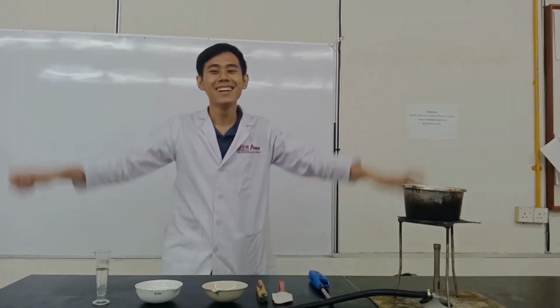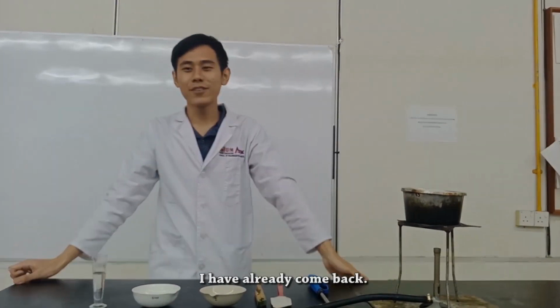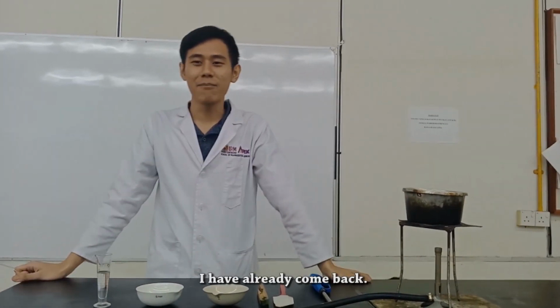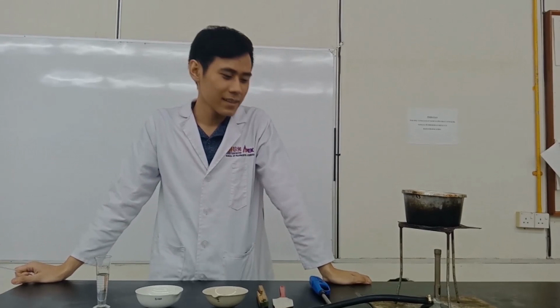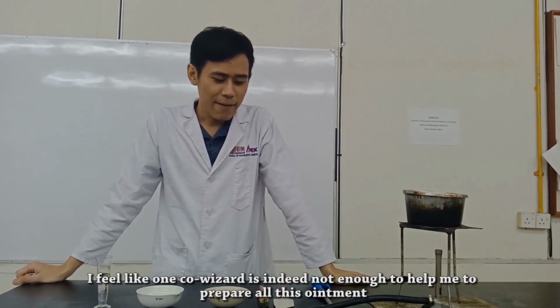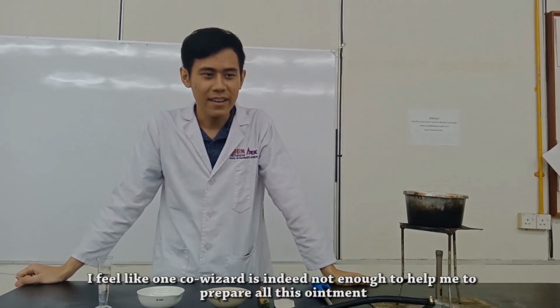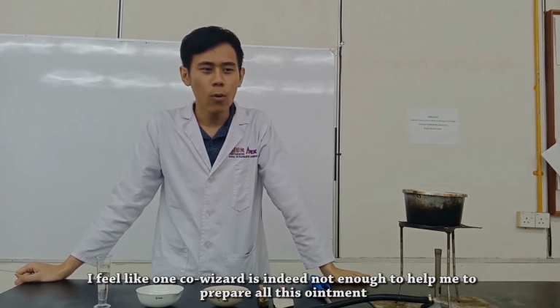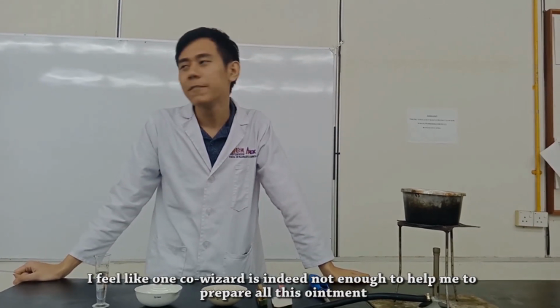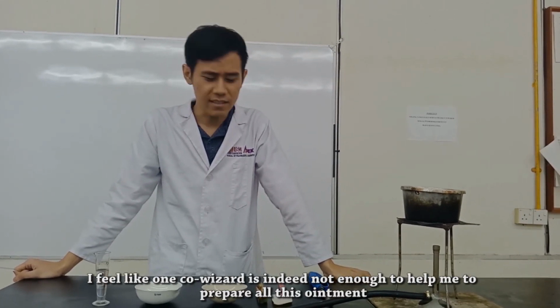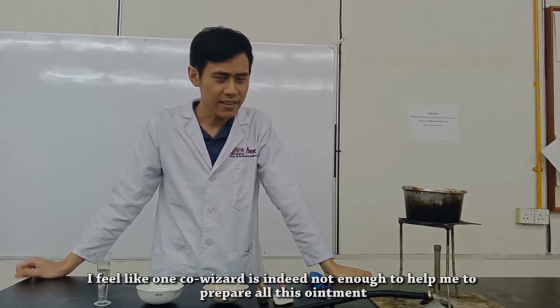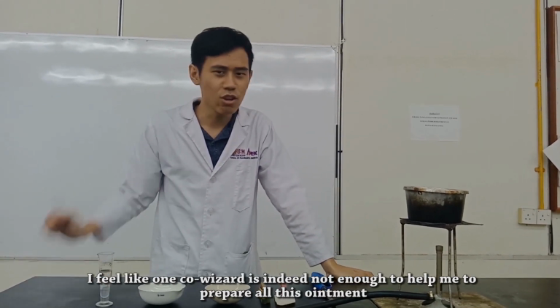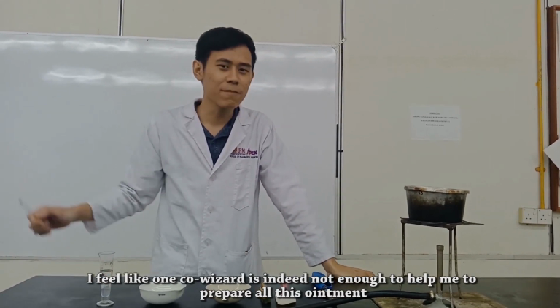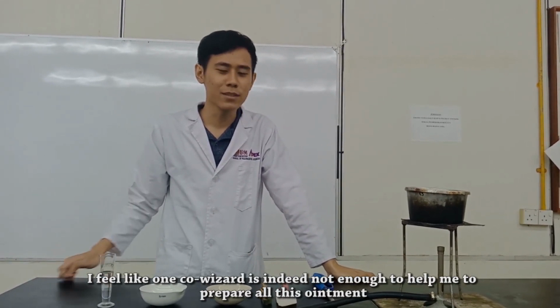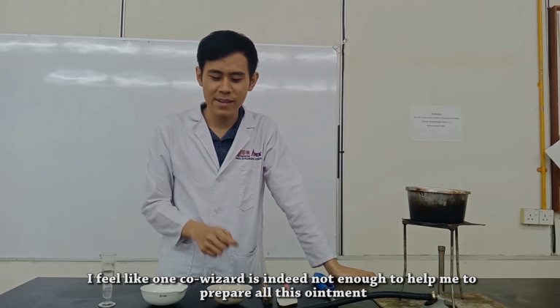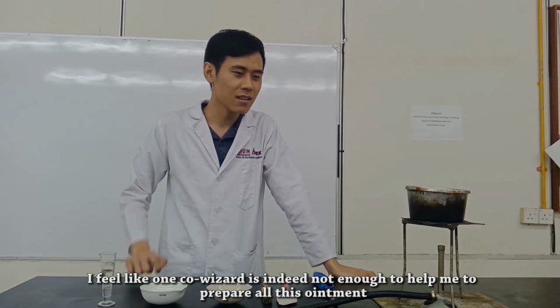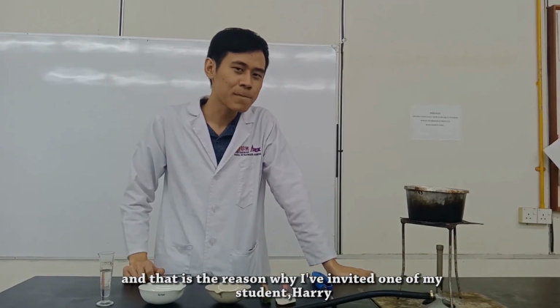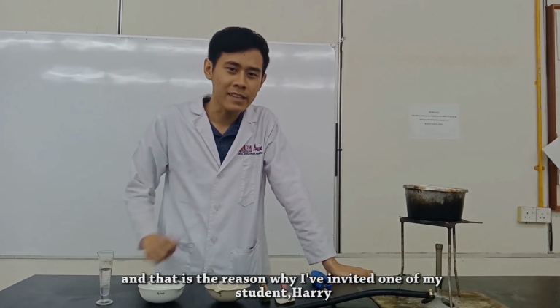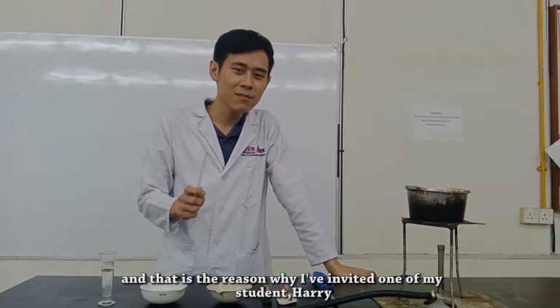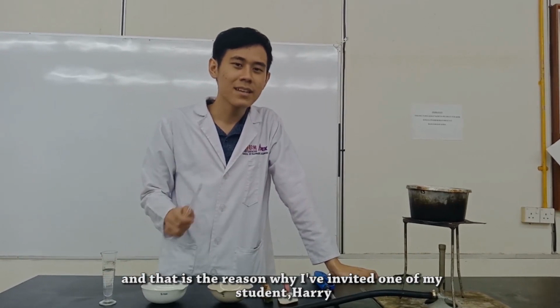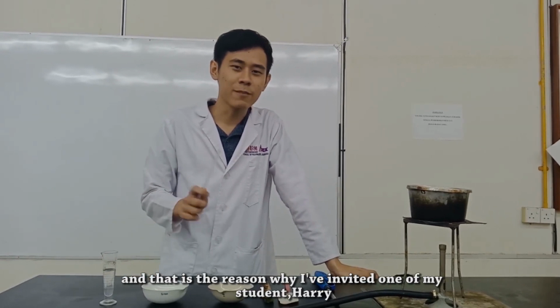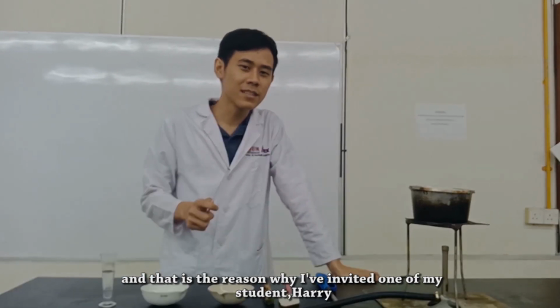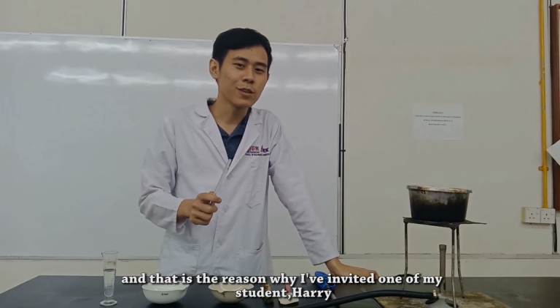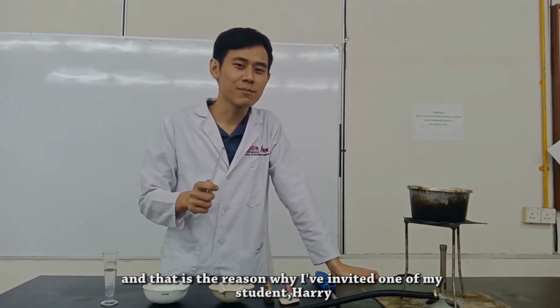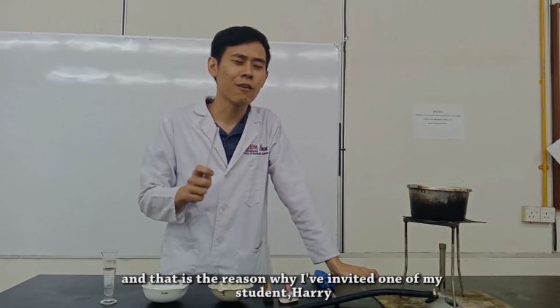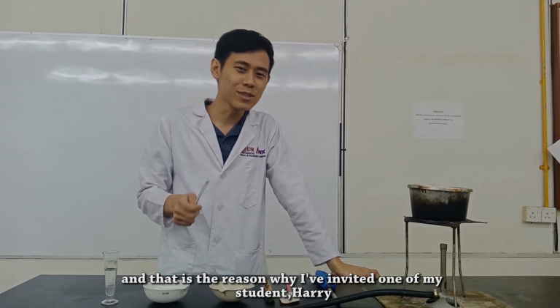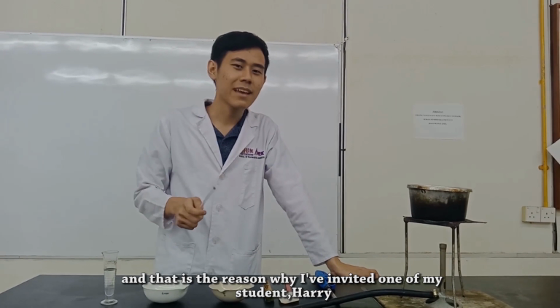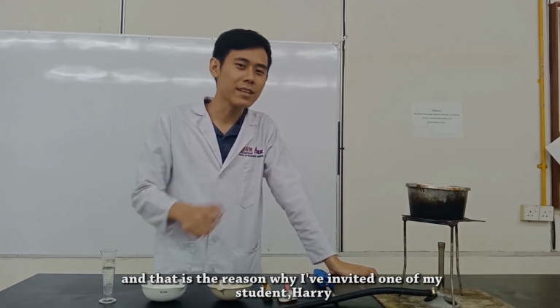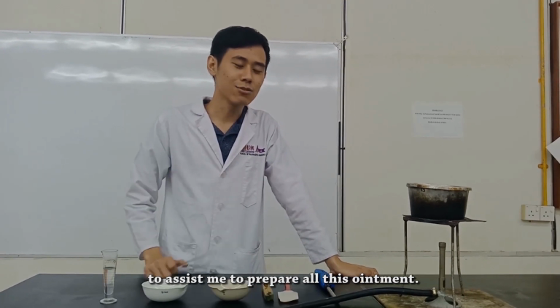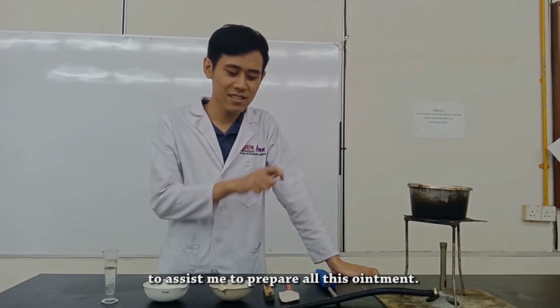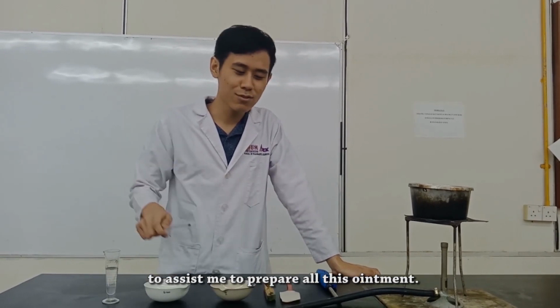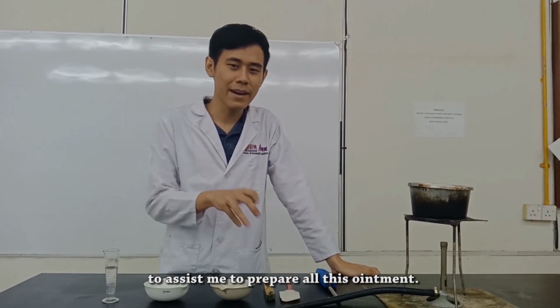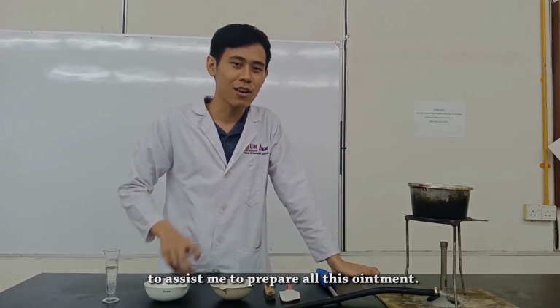I've already come back. I feel like one co-wizard visit is indeed not enough to help me prepare all this ointment, and that is the reason why I've invited one of my students, Harry, to assist me.